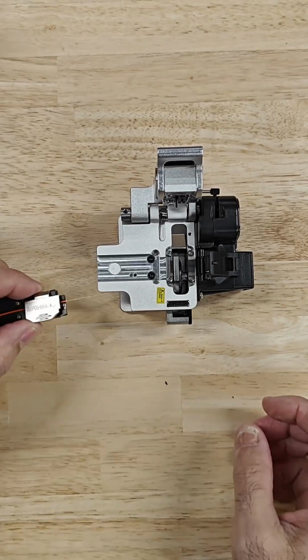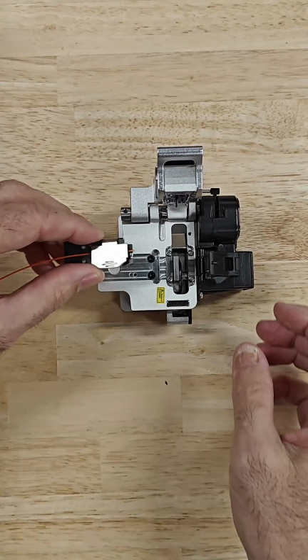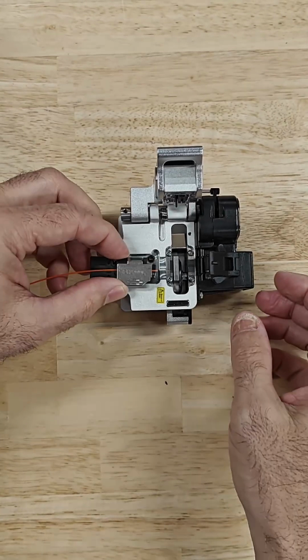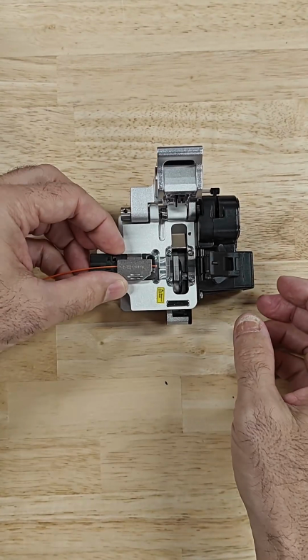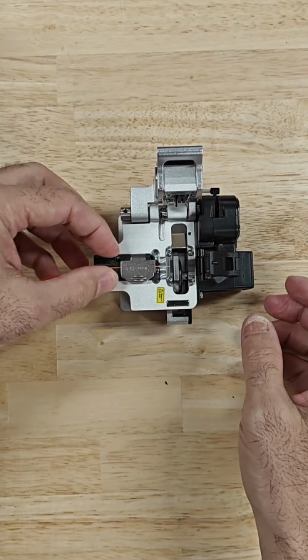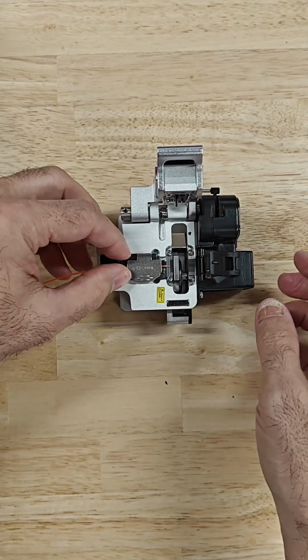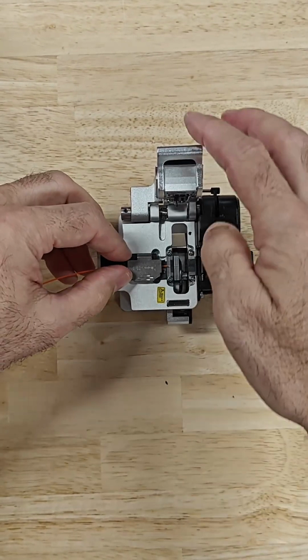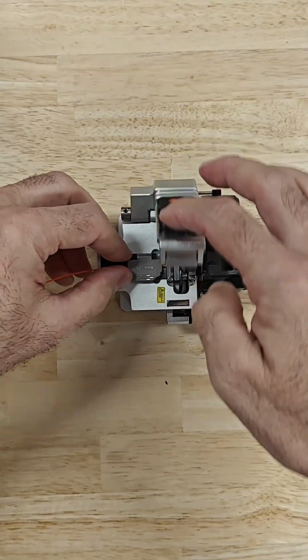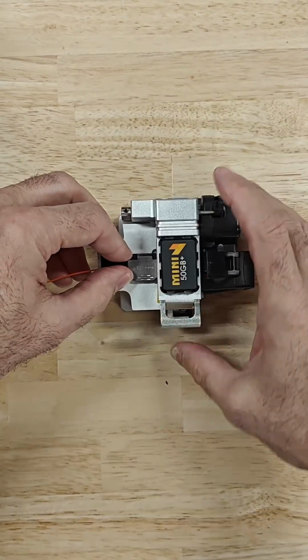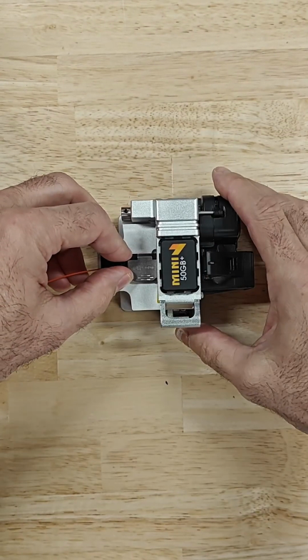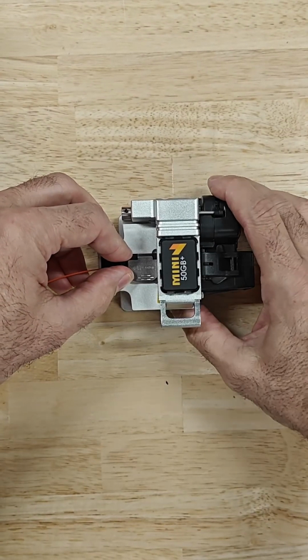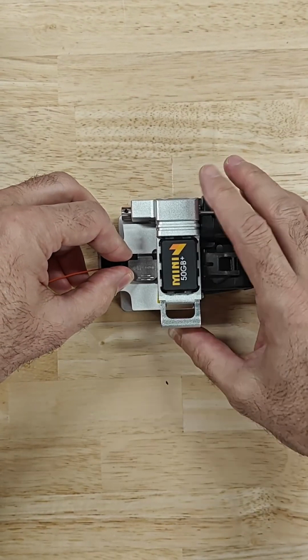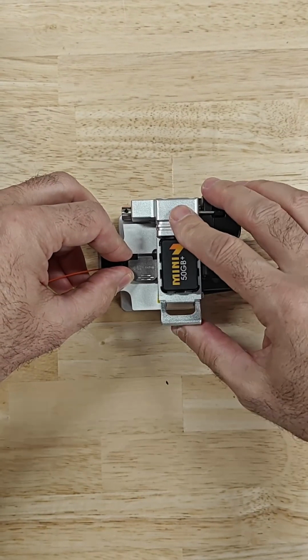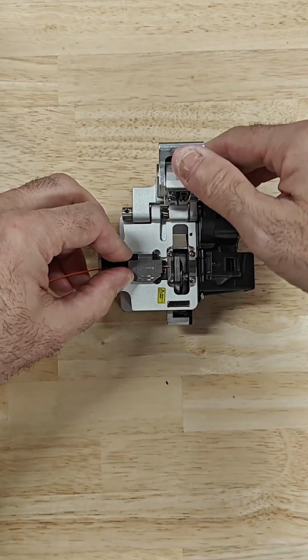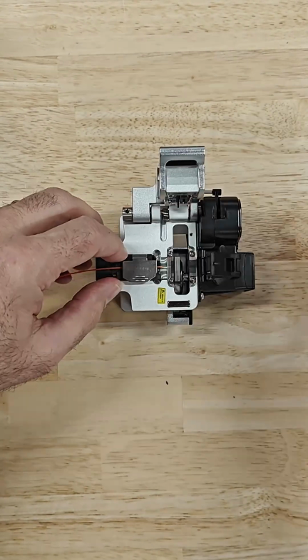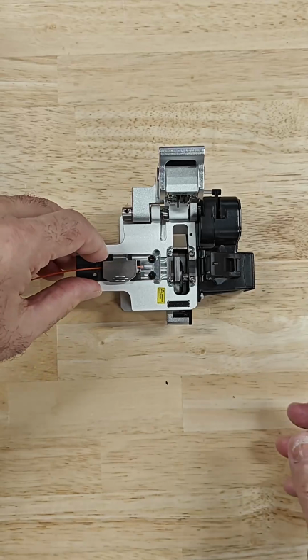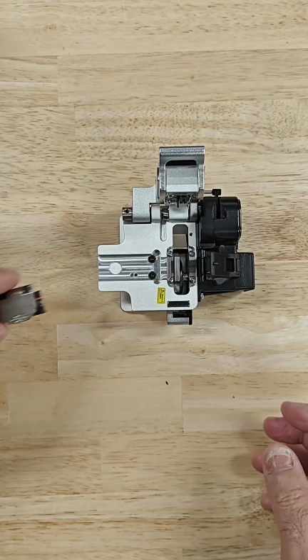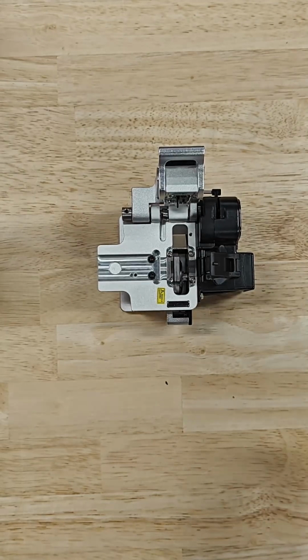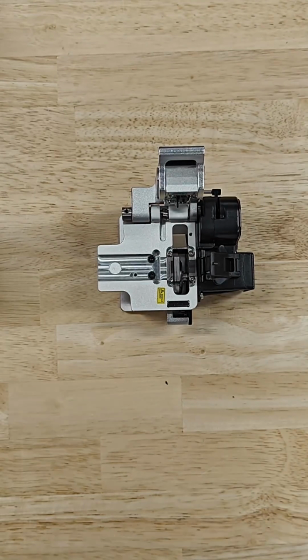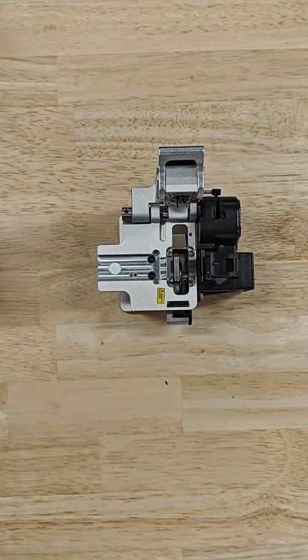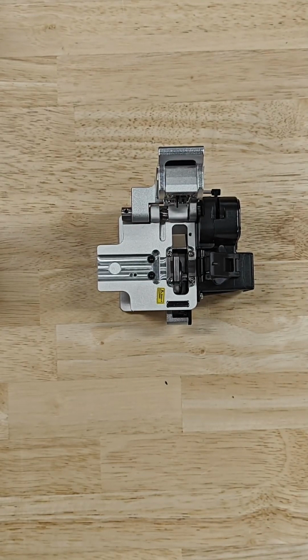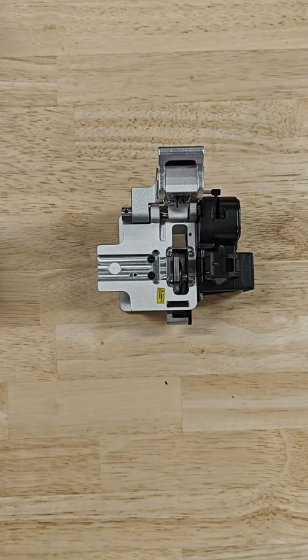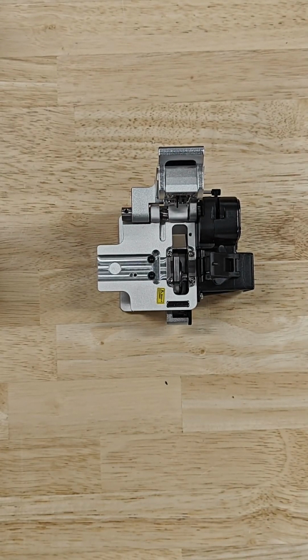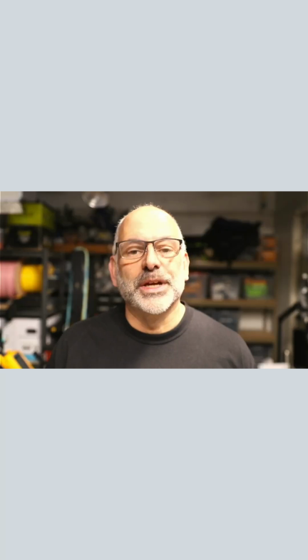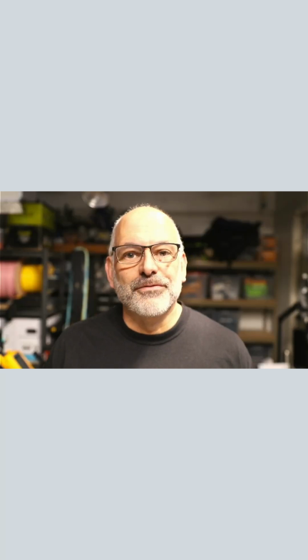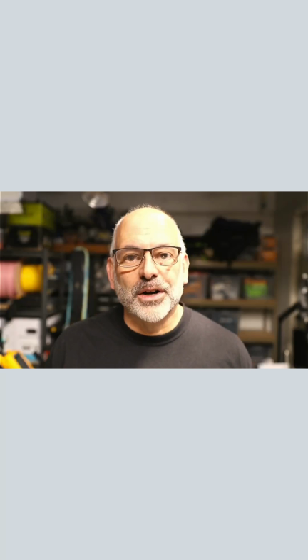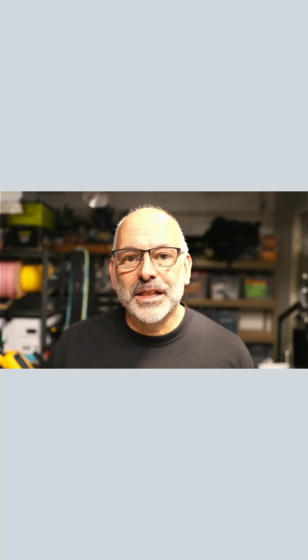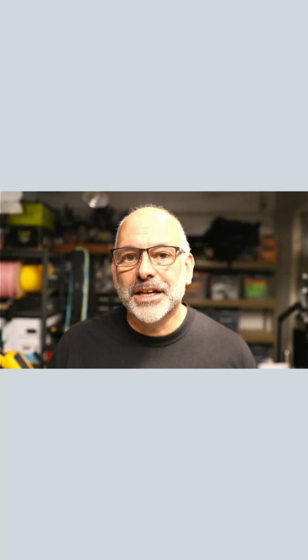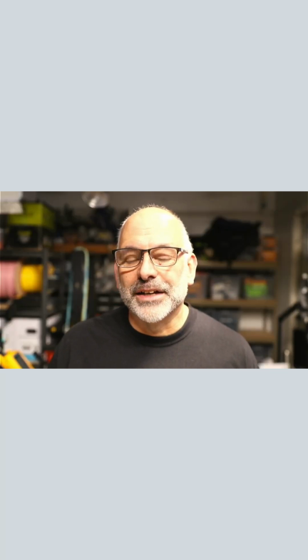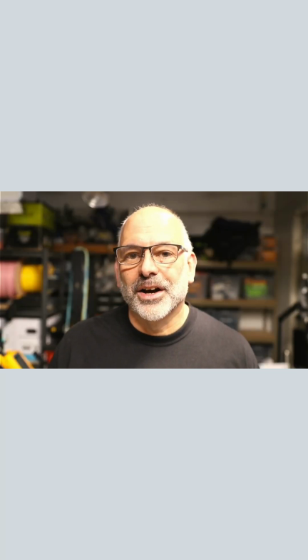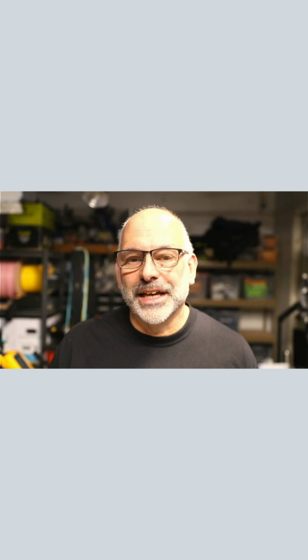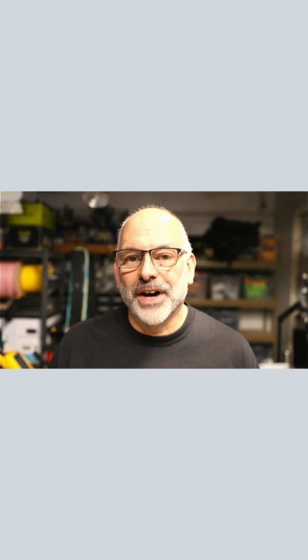Next, I'll put it in the cleaver. Now the cleaver doesn't actually cut the fiber — it breaks it. By breaking the glass, we get a very clean cut on the end of the fiber.